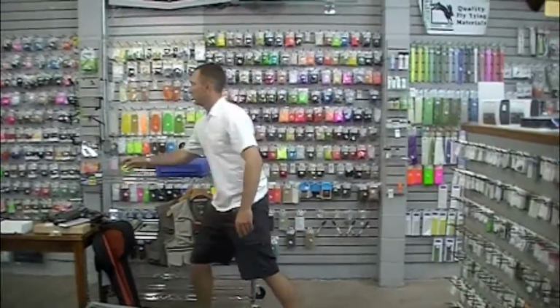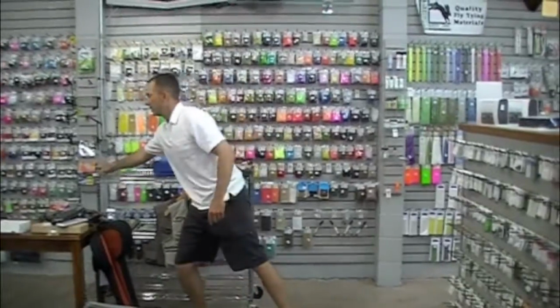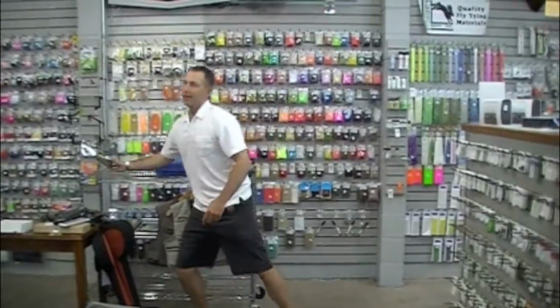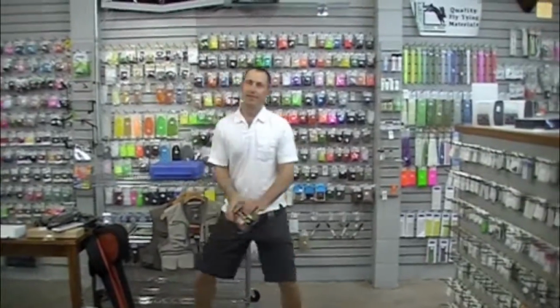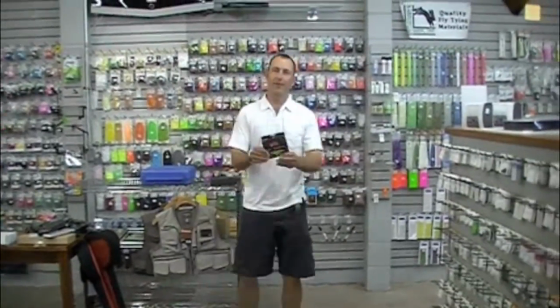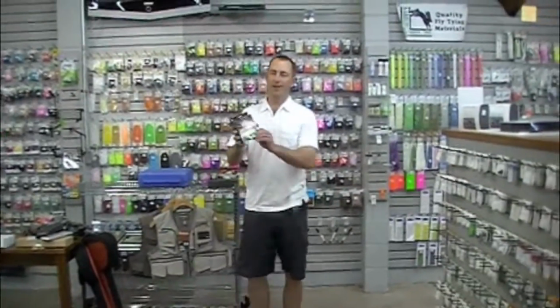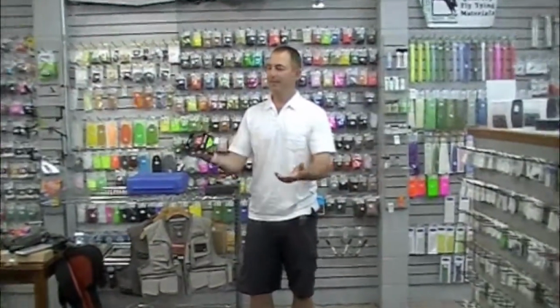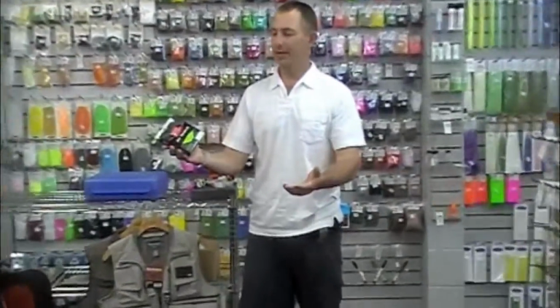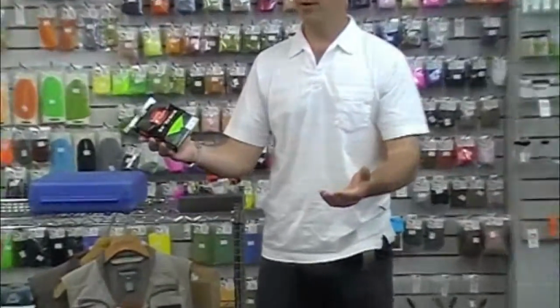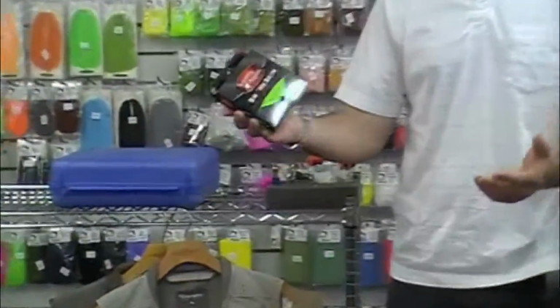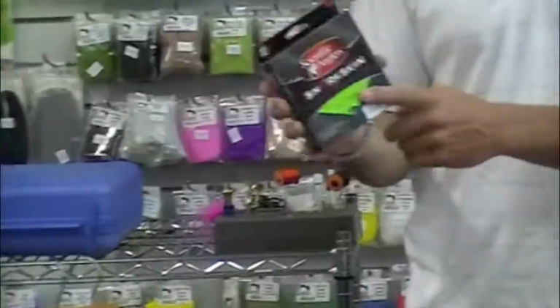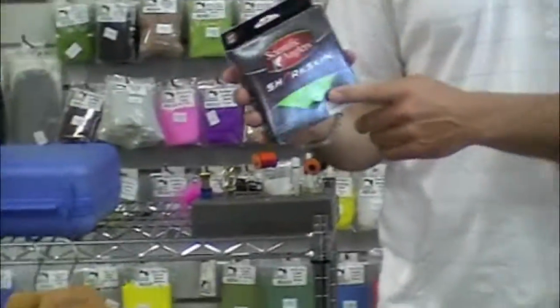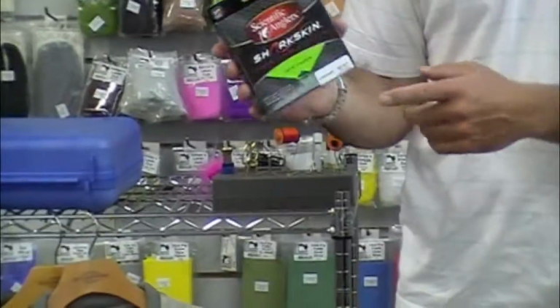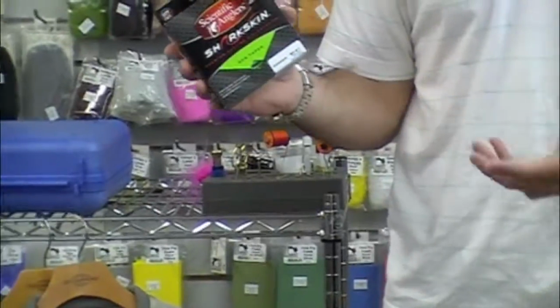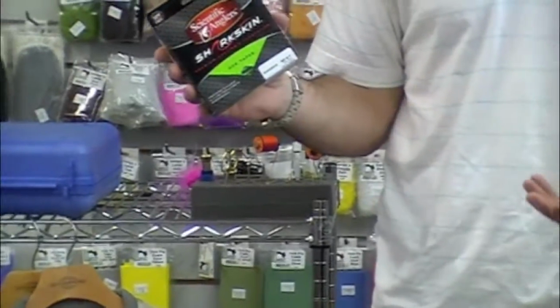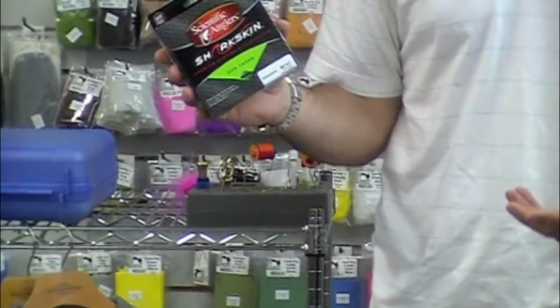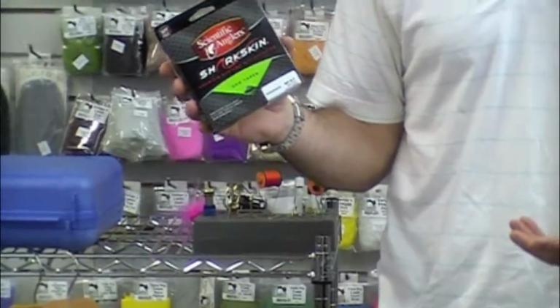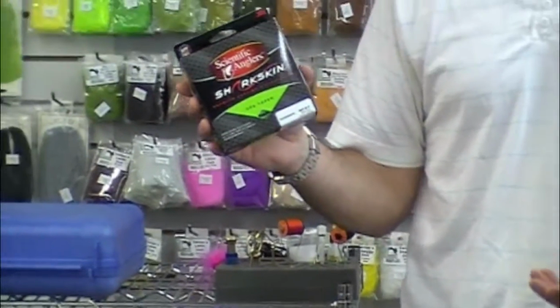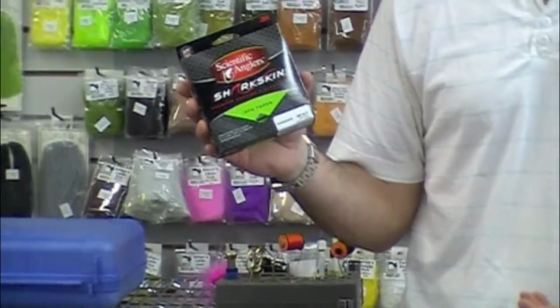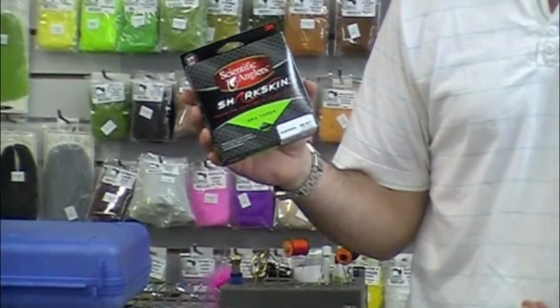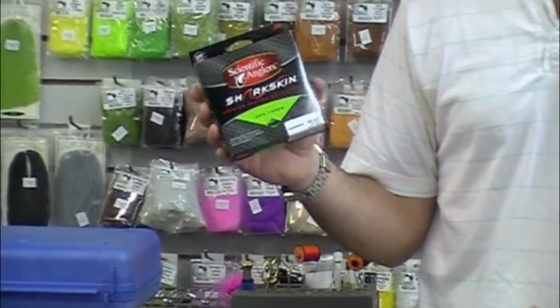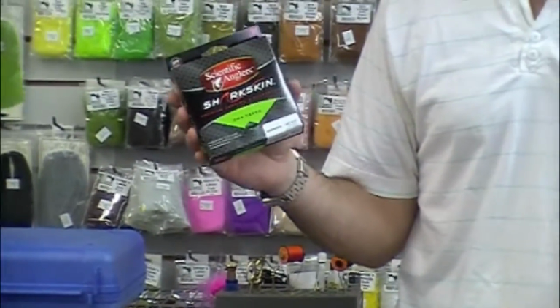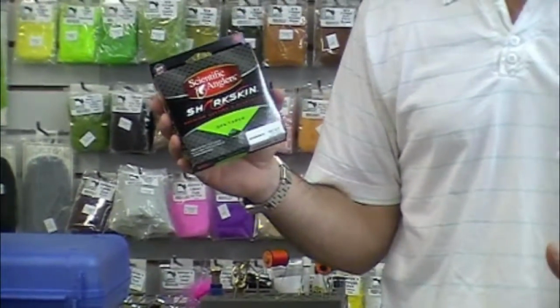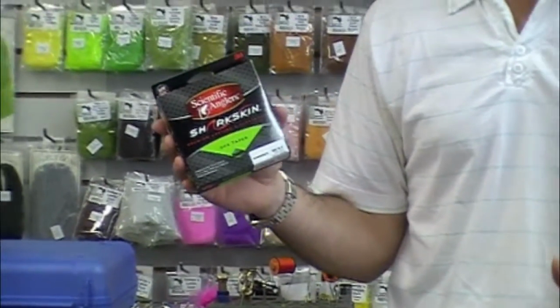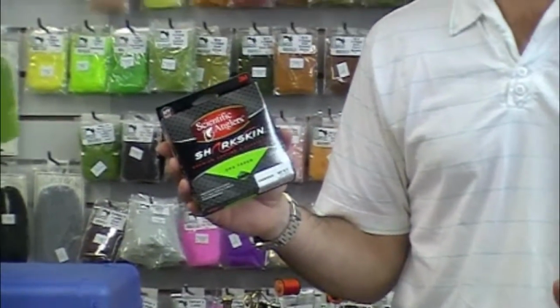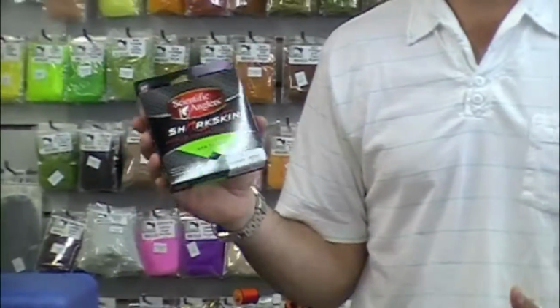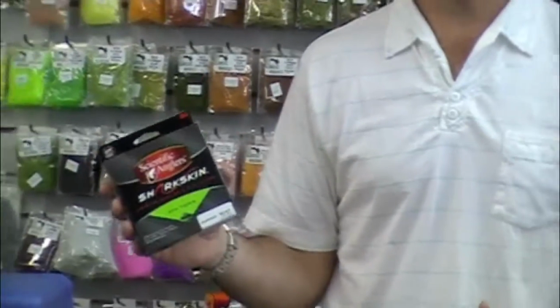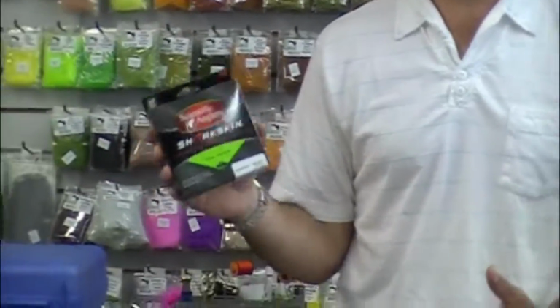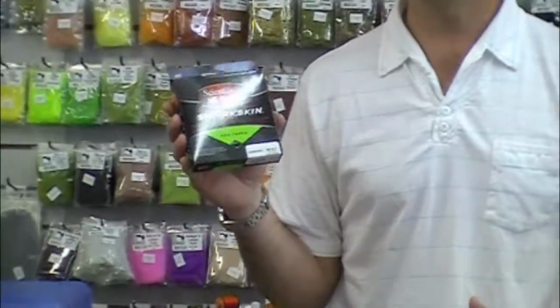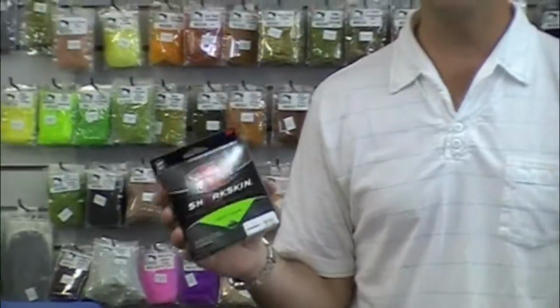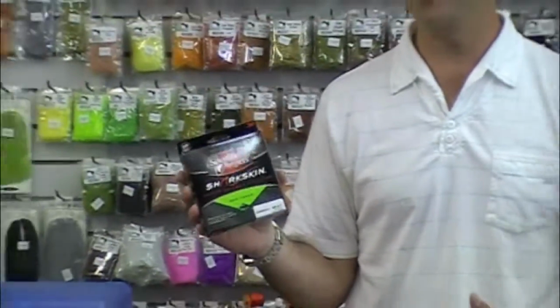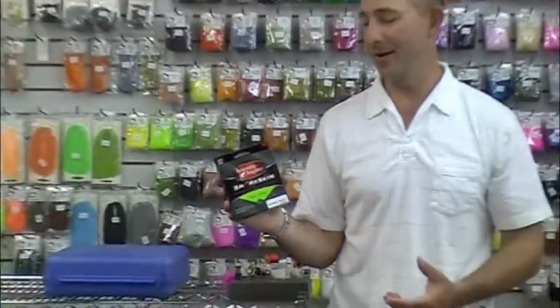Sharkskin fly line — for Father's Day, if the fly line is wearing out or it's spring and you've already used a bunch of it, the Sharkskin fly lines are still on sale. Normally $99.95, they're $69.95 right now.